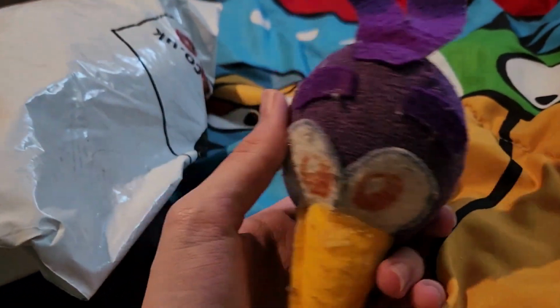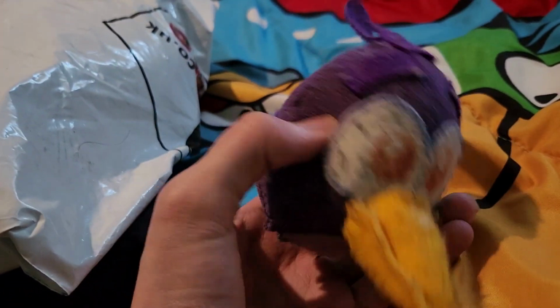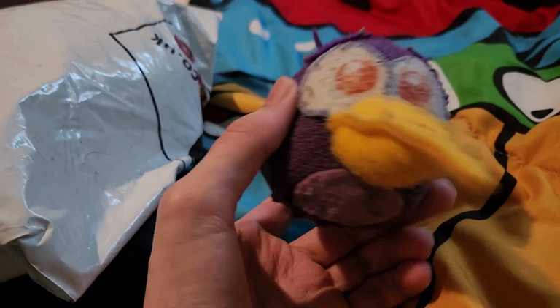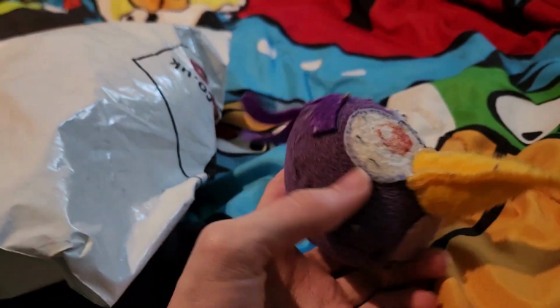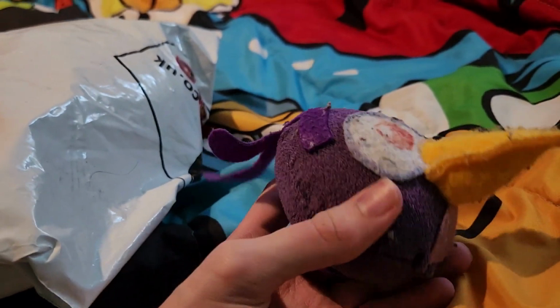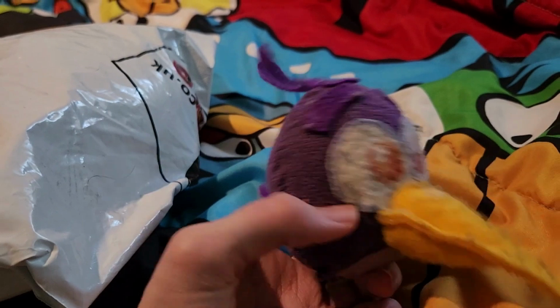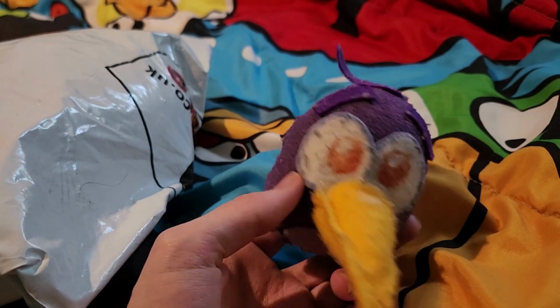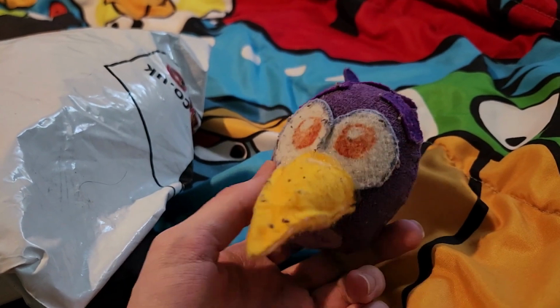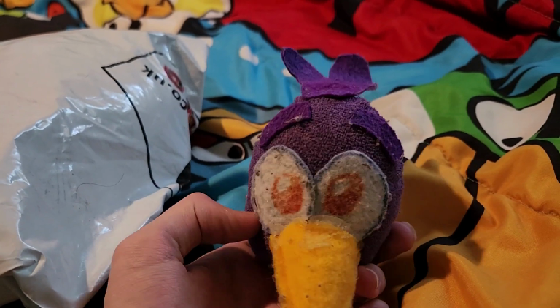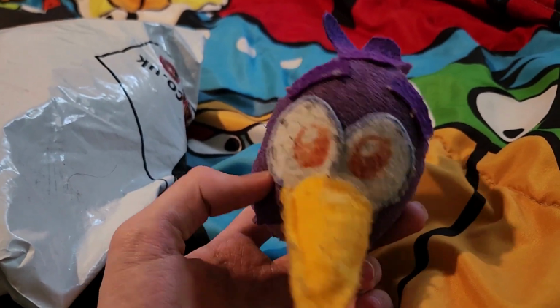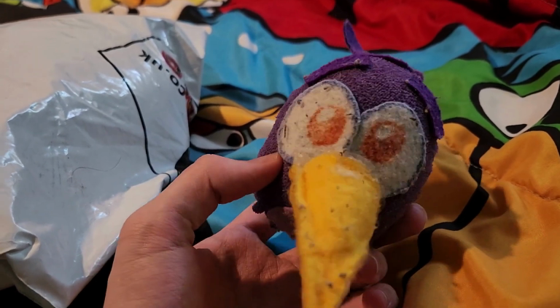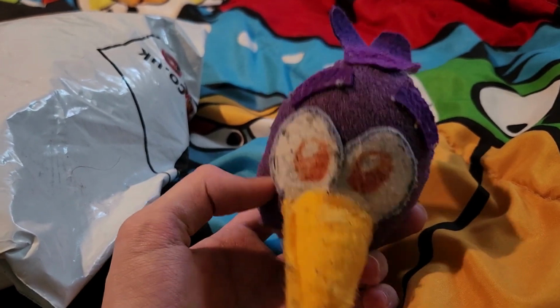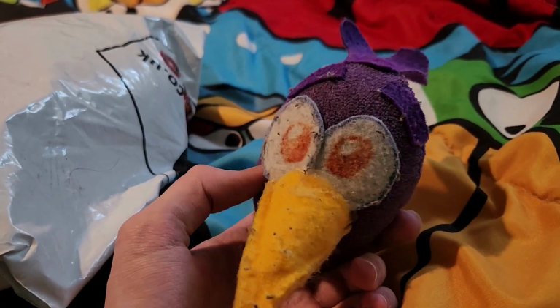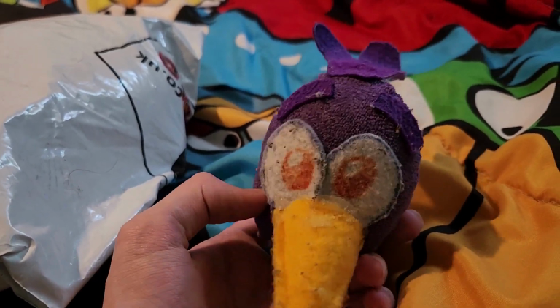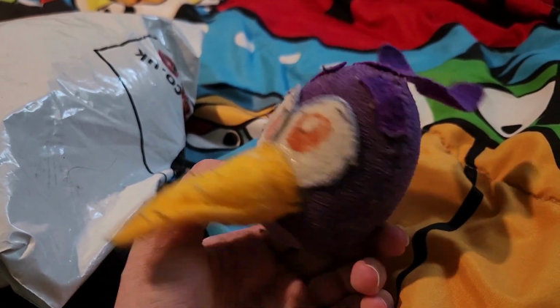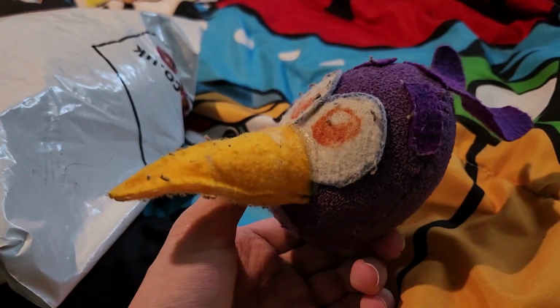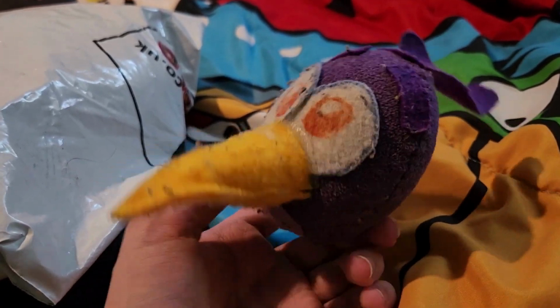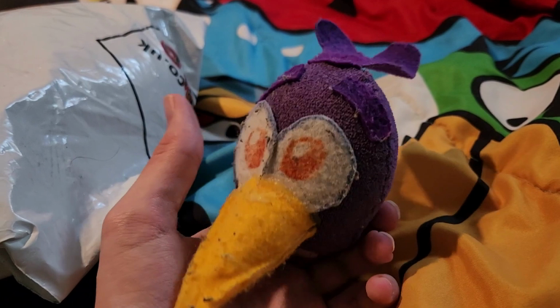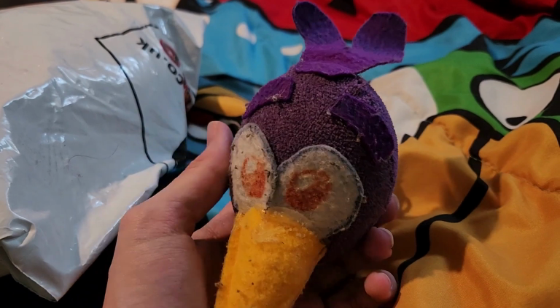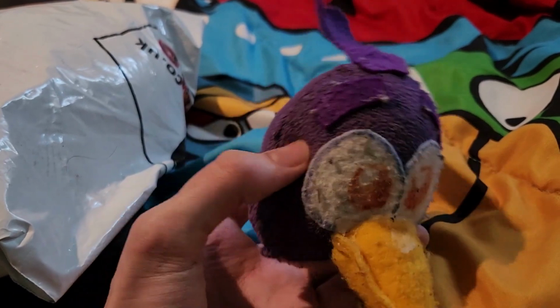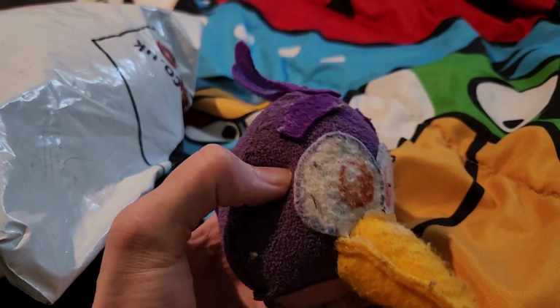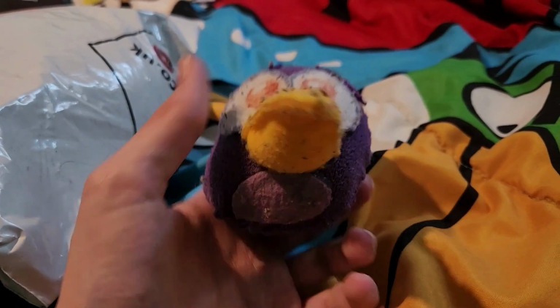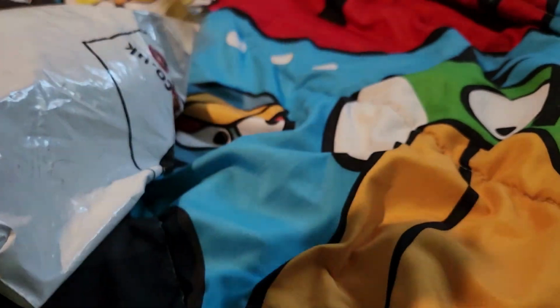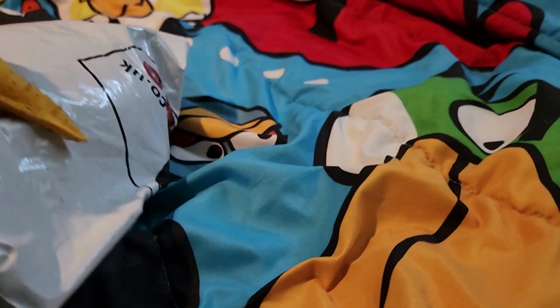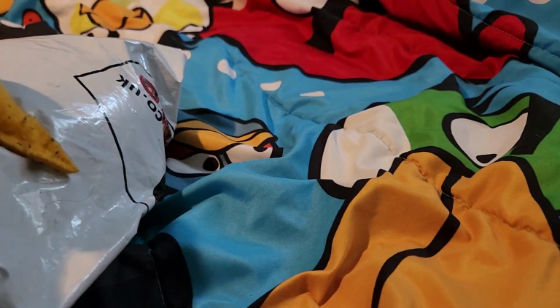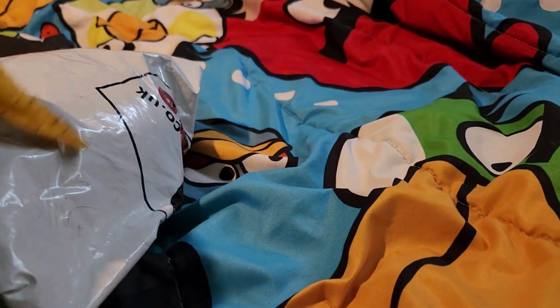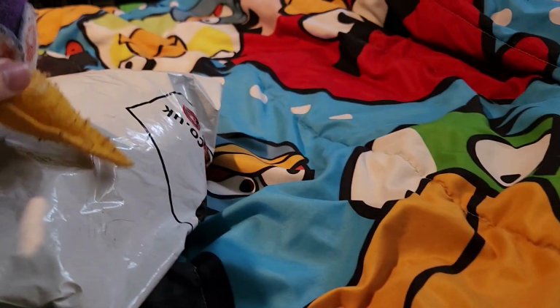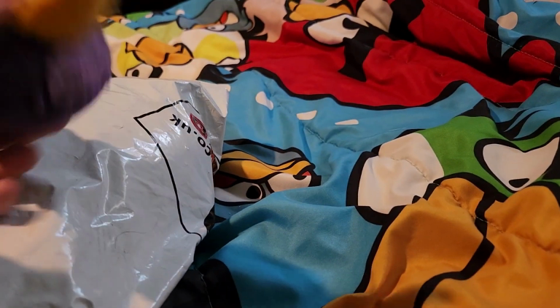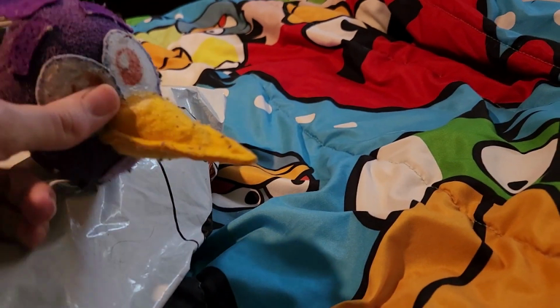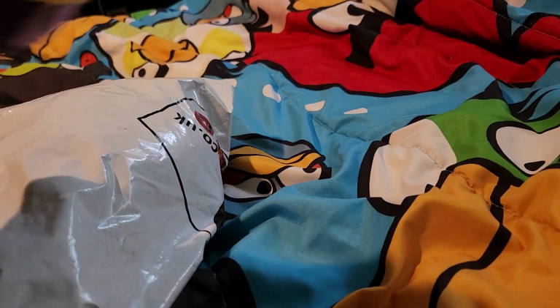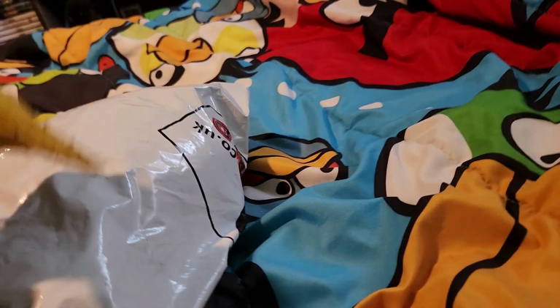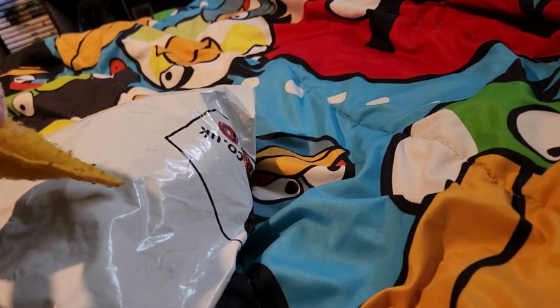This time around we're taking a look at one of the many new plushes that are out for this year. I ordered this off of eBay from the UK.